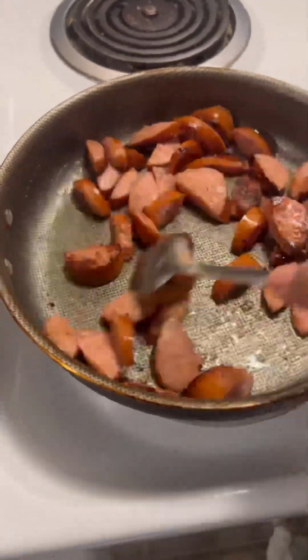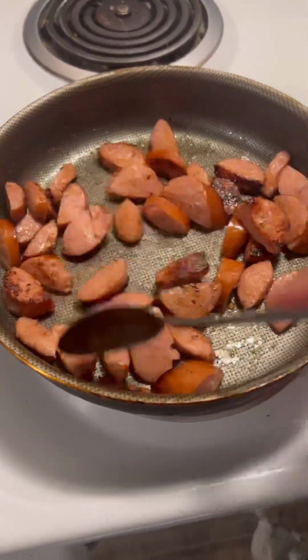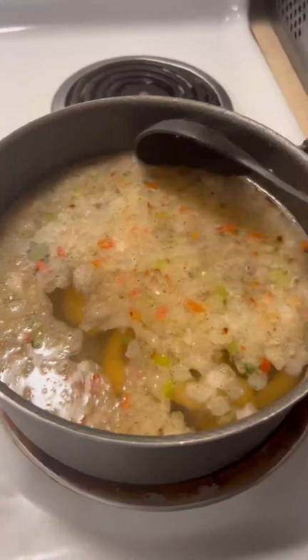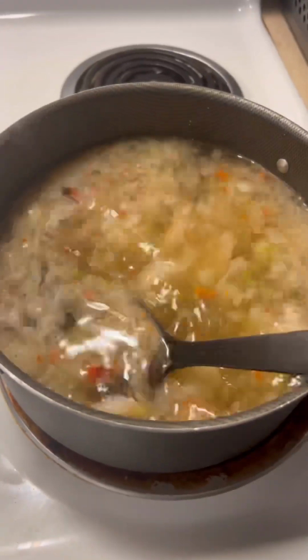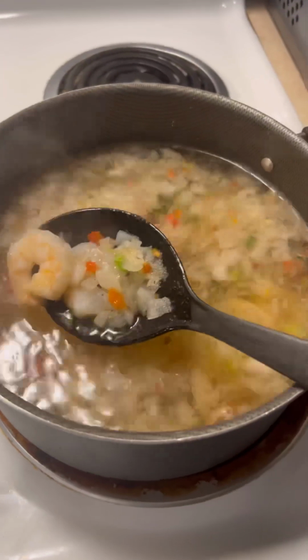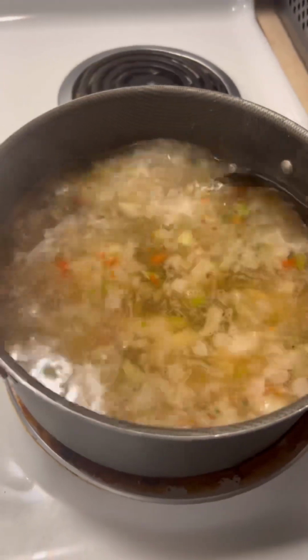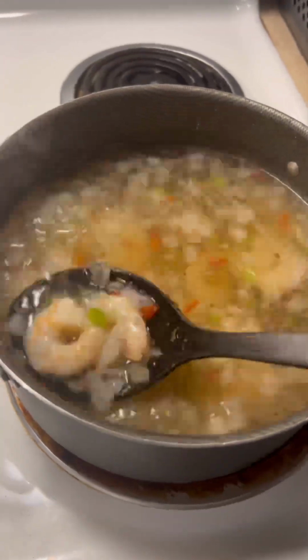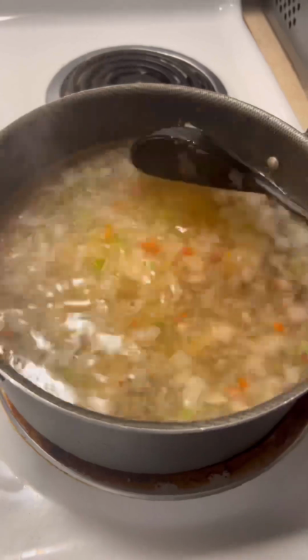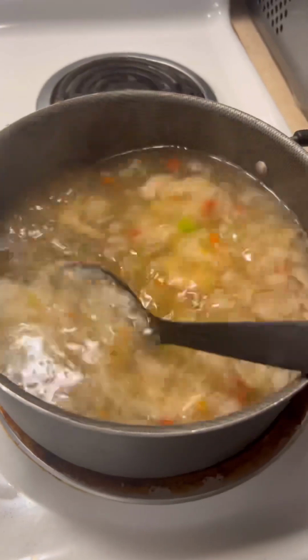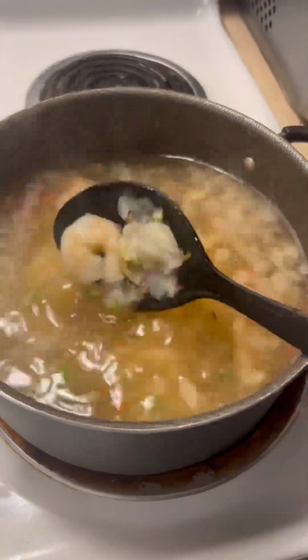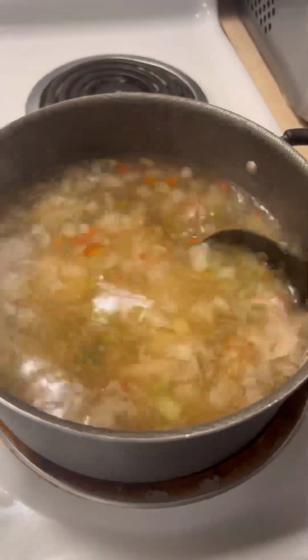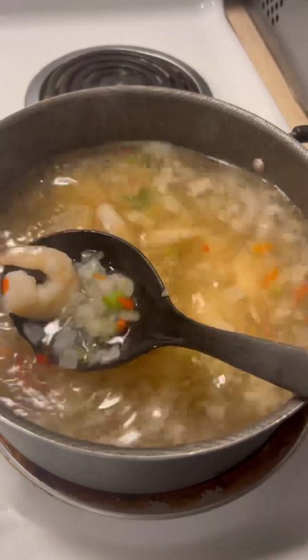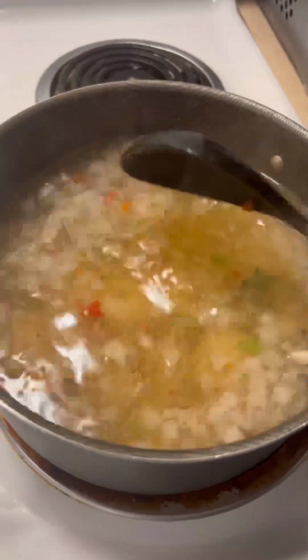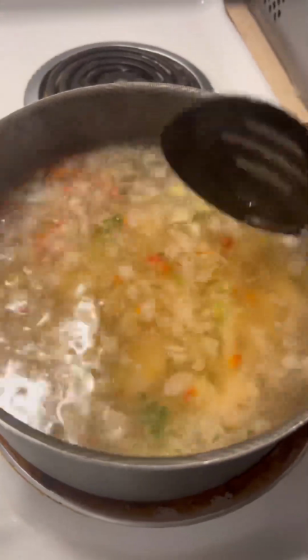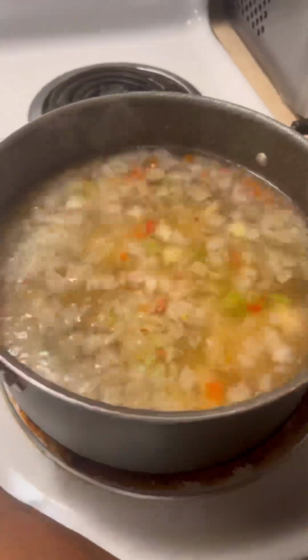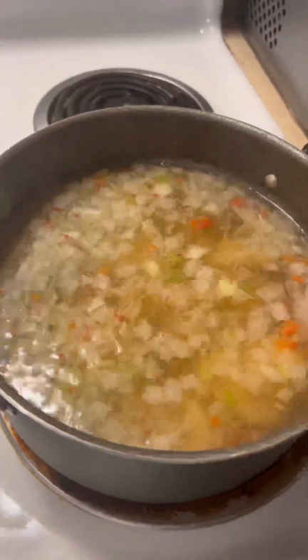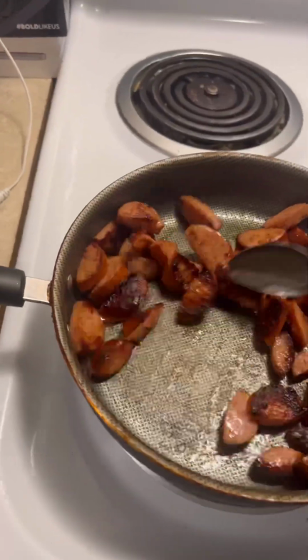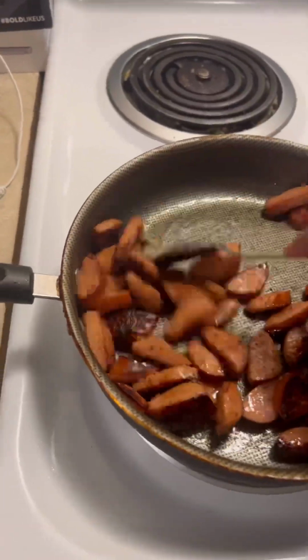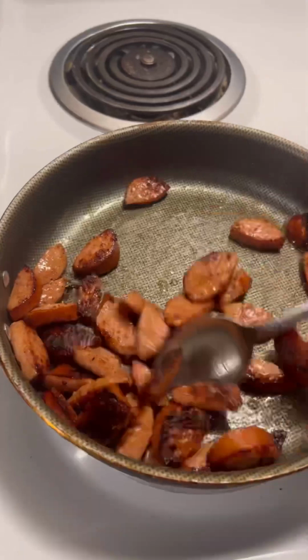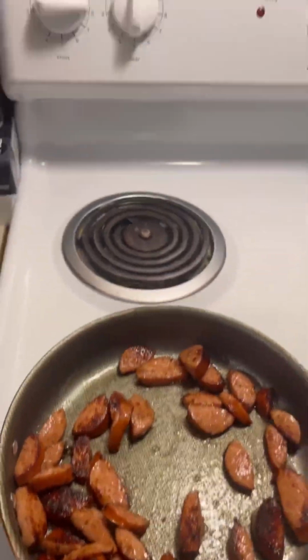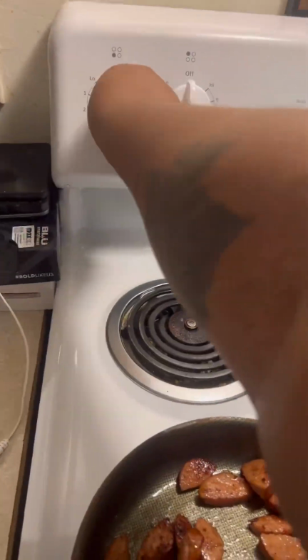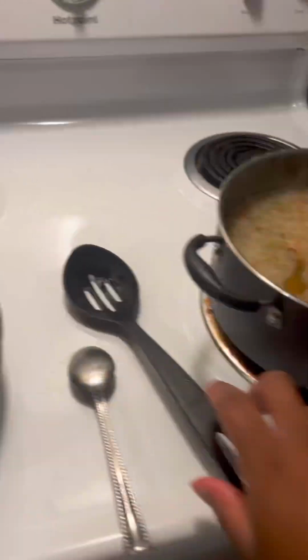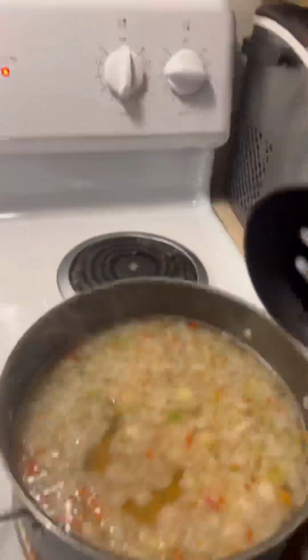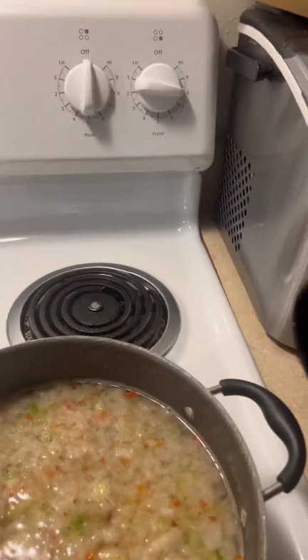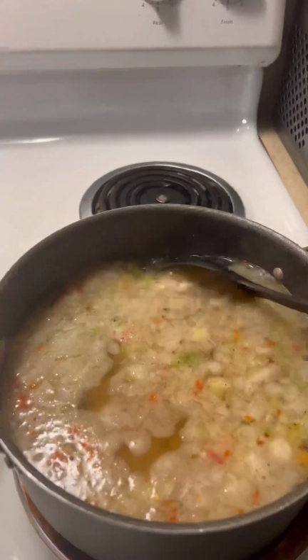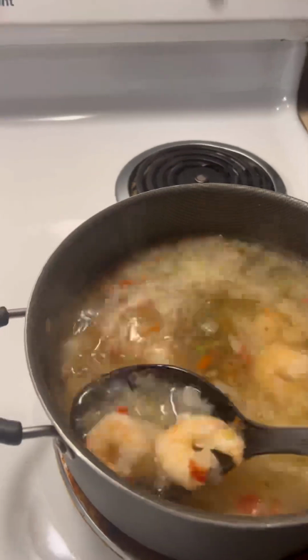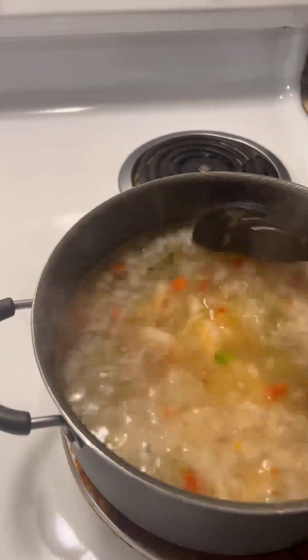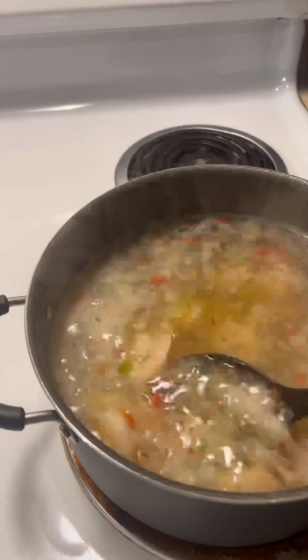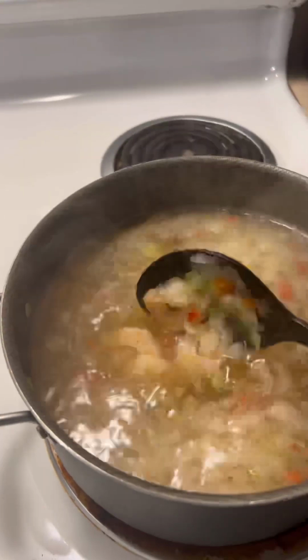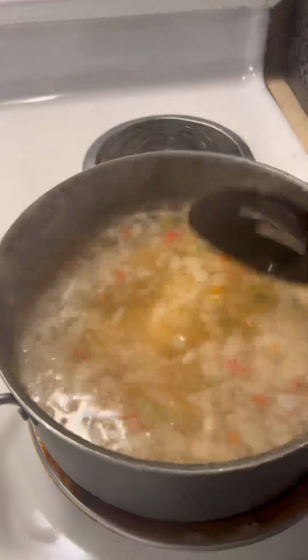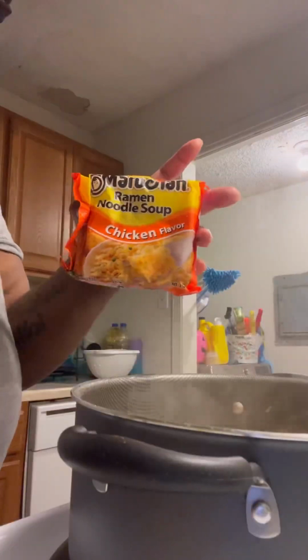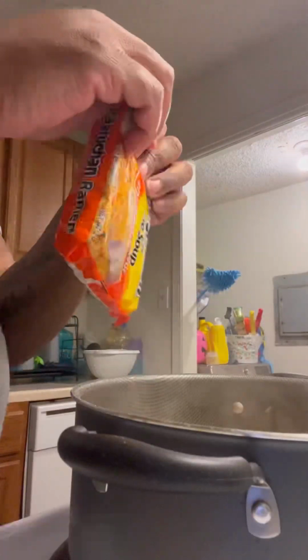I went ahead and brought it up to a boil. I don't know if everybody does this, but I boil my water before I add my noodles in. Some people just stick the noodles in the water and wait for it to come to a rolling boil — I didn't do that with this.